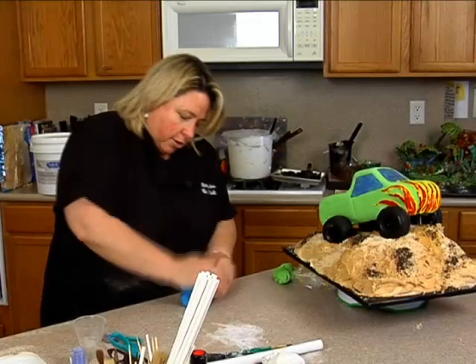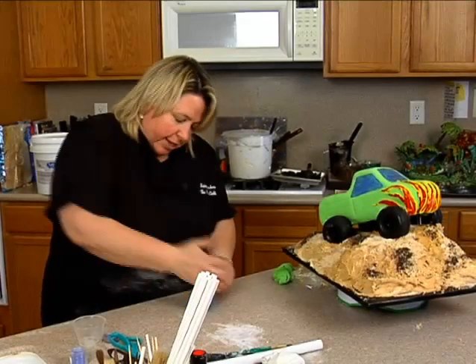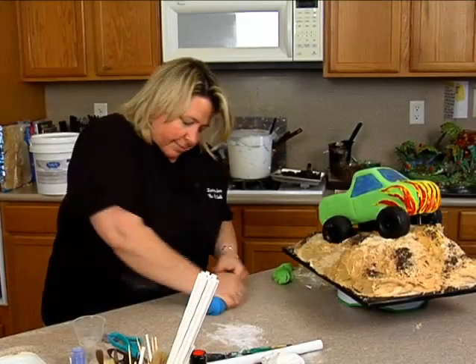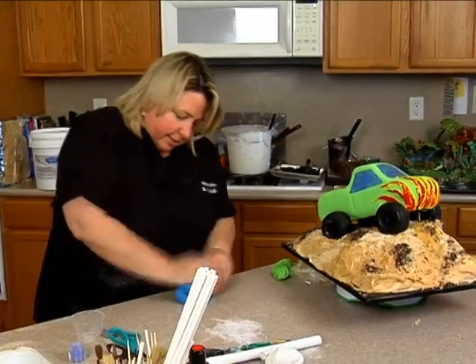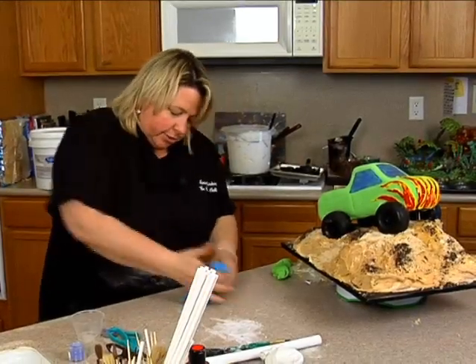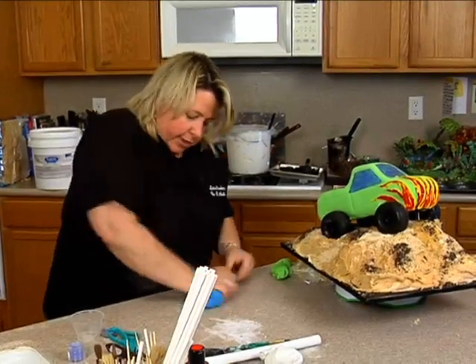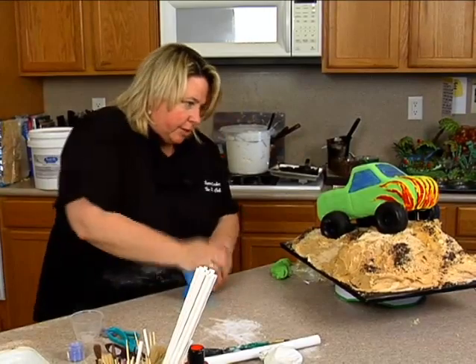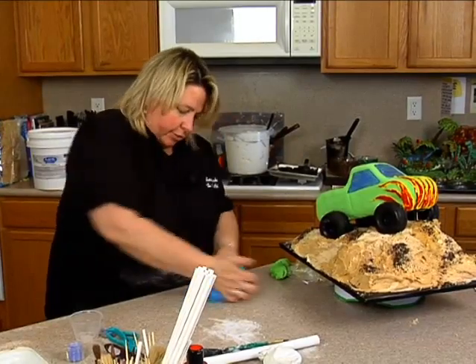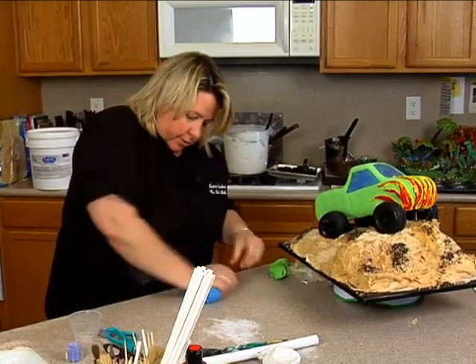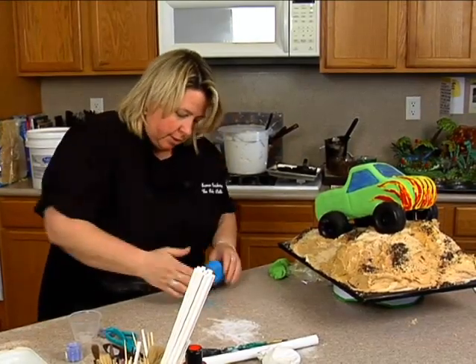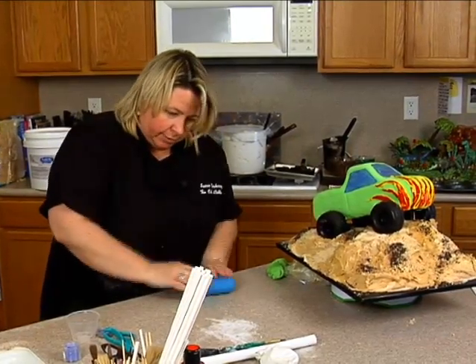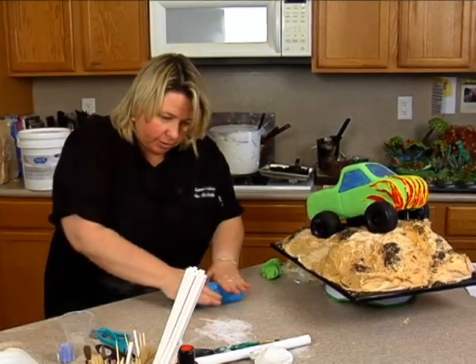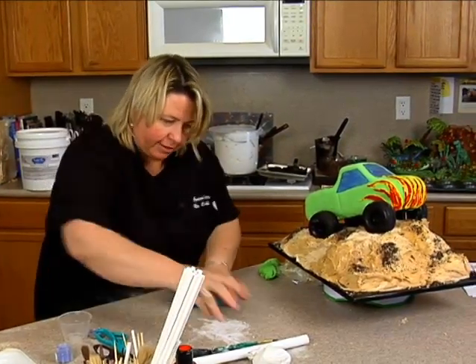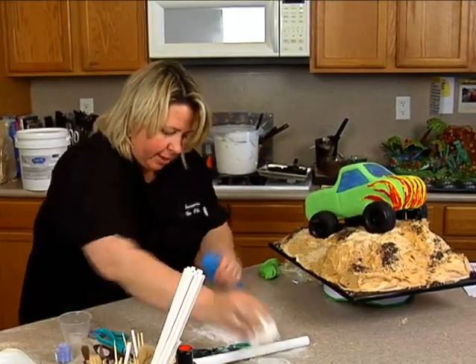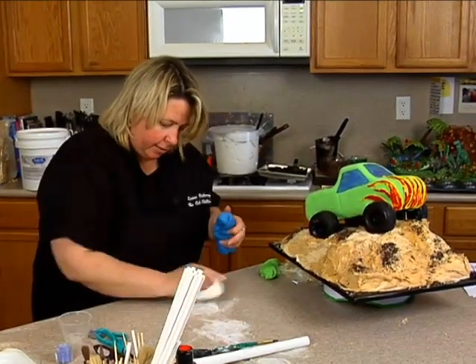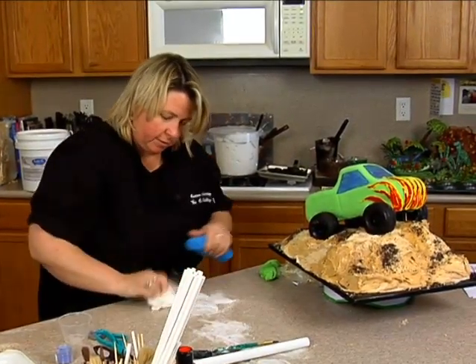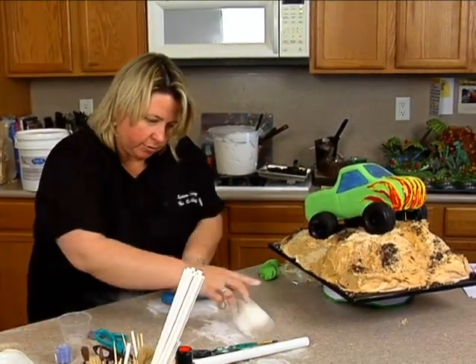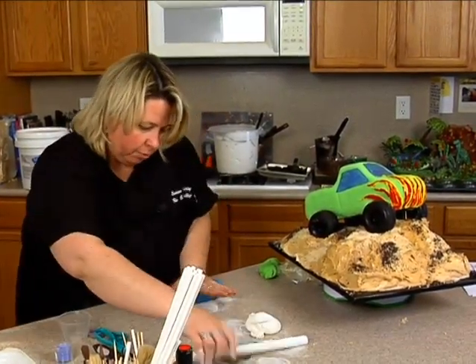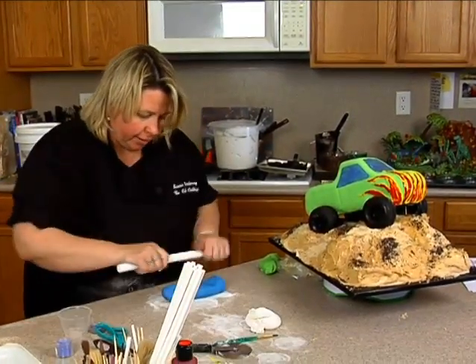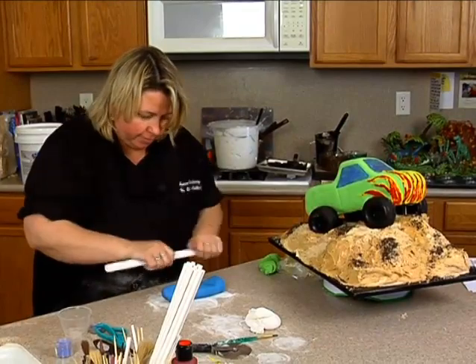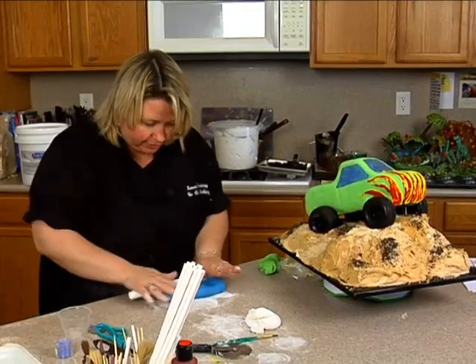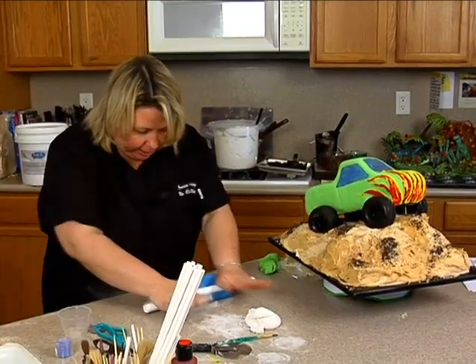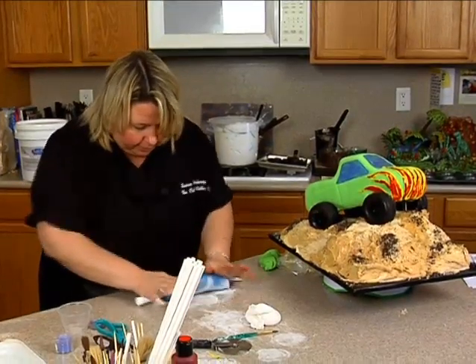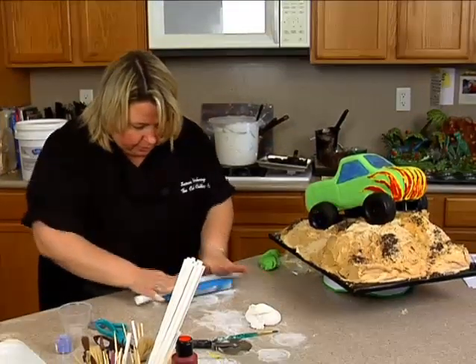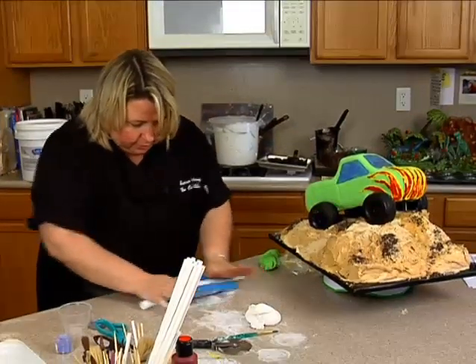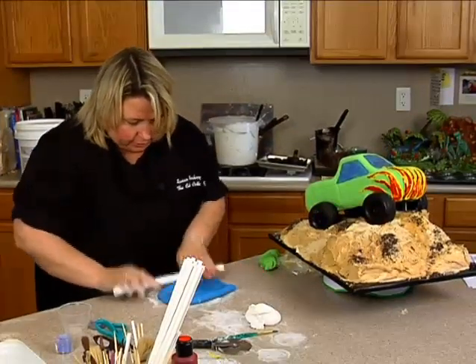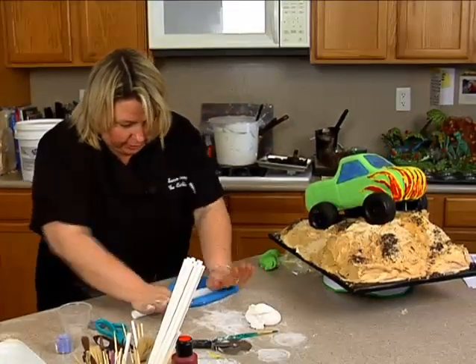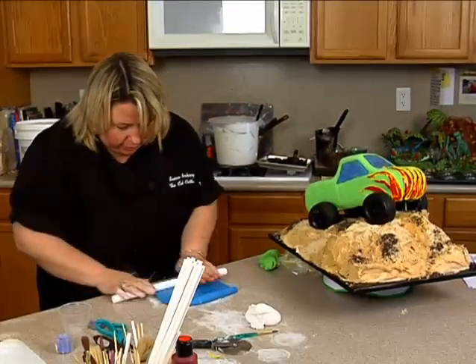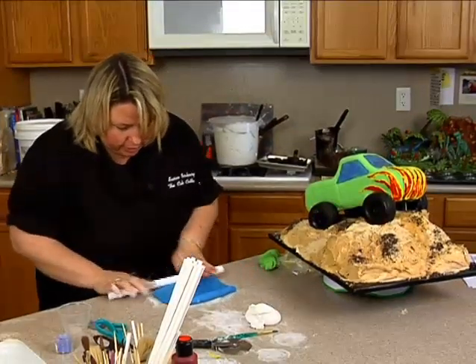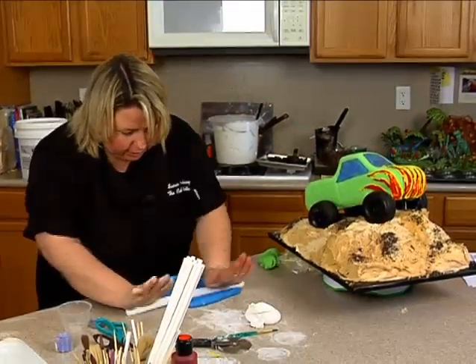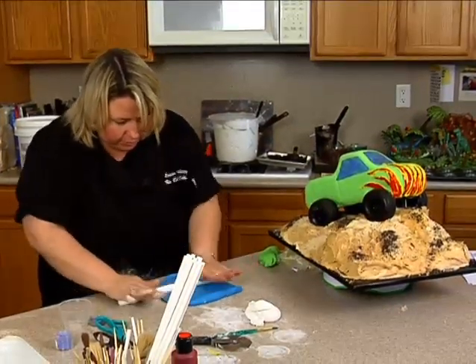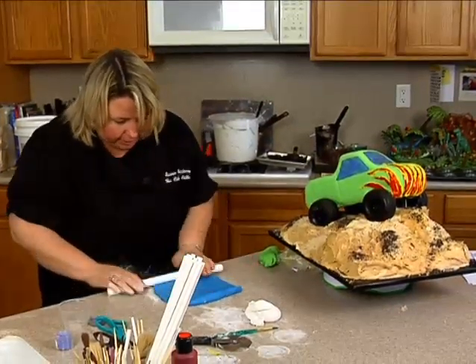We're going to get some accents going. We're going to use the blue, and we're going to do the back of the bed, the roll bar, things like that. I'll just take this first and roll this out.